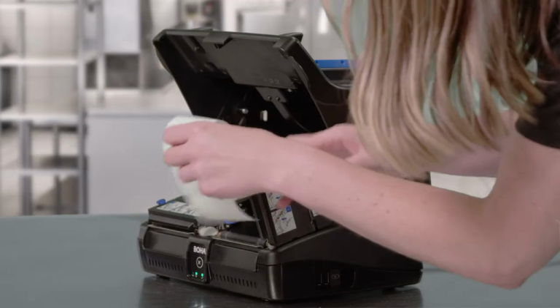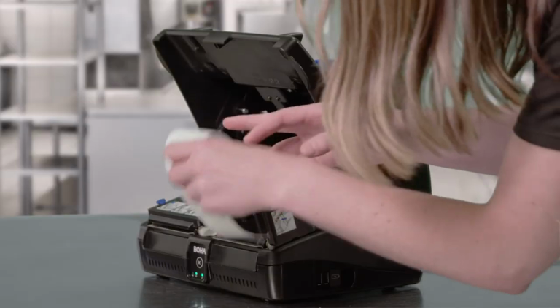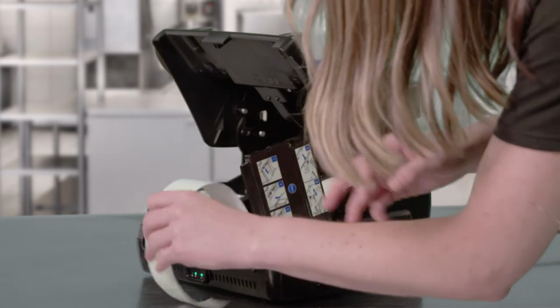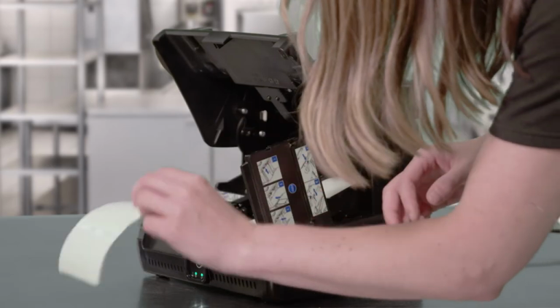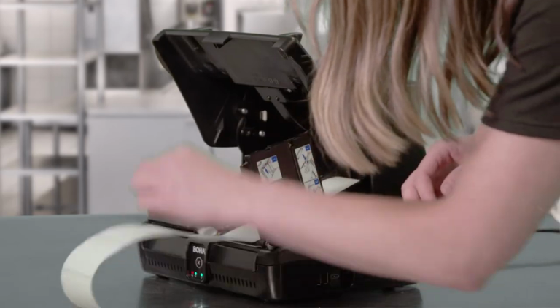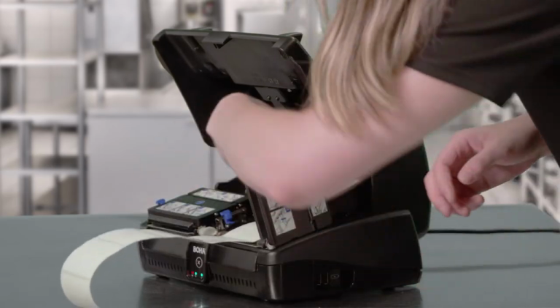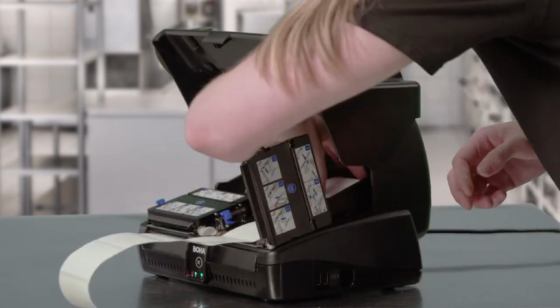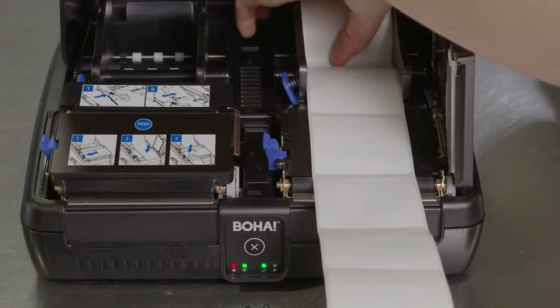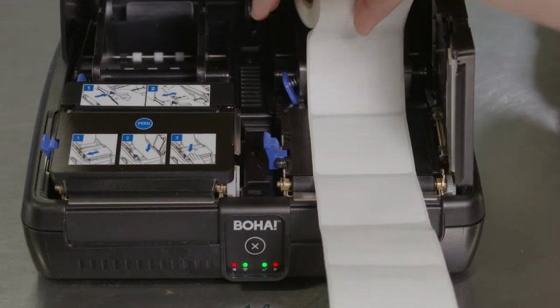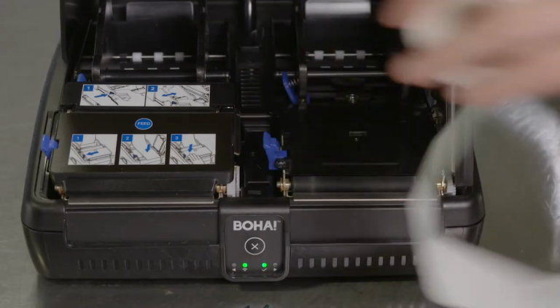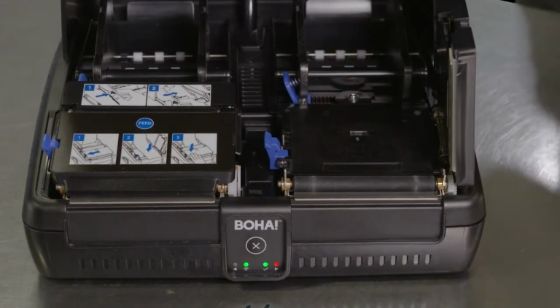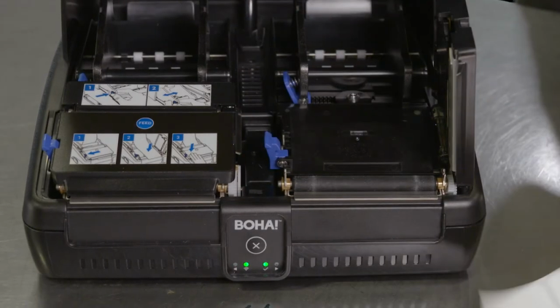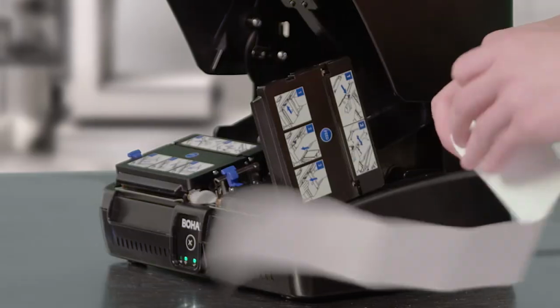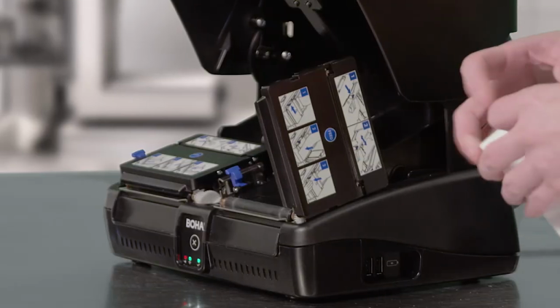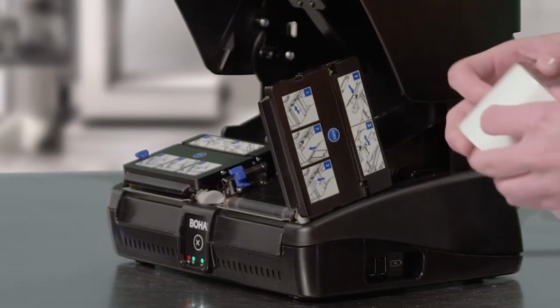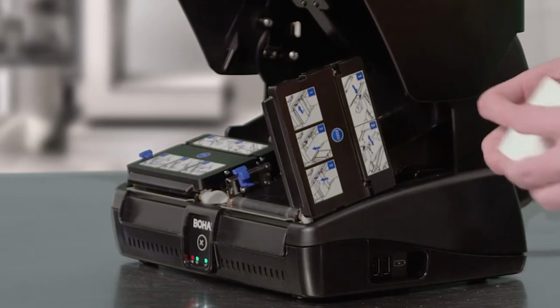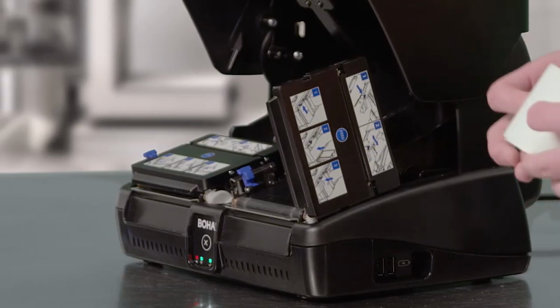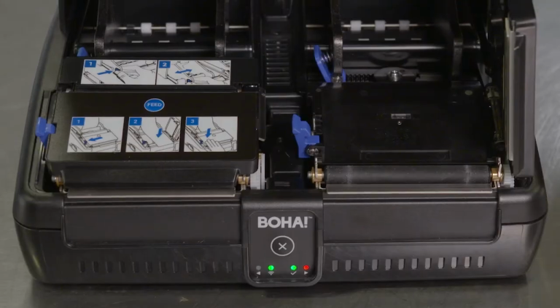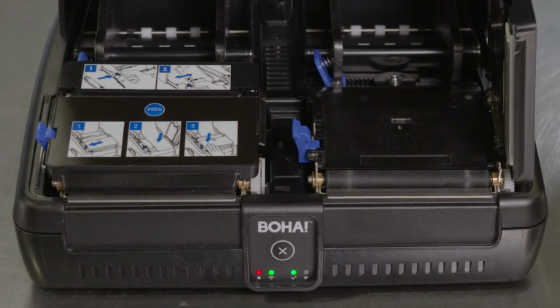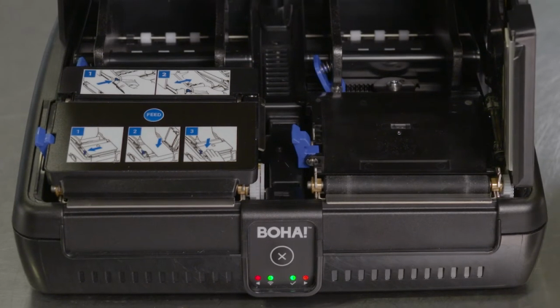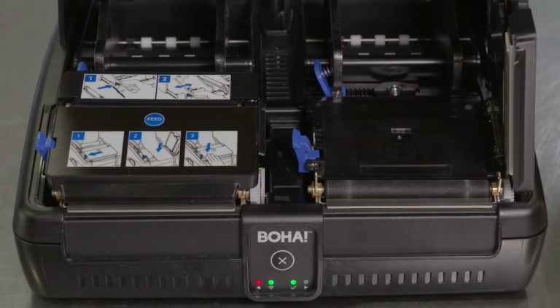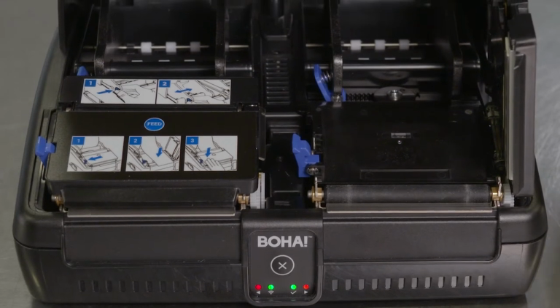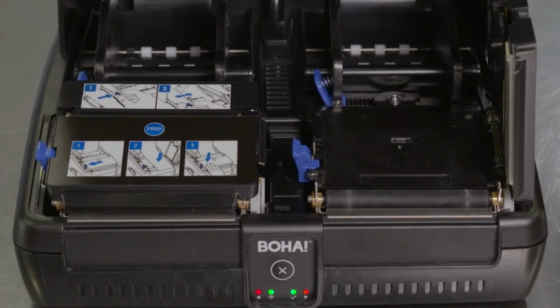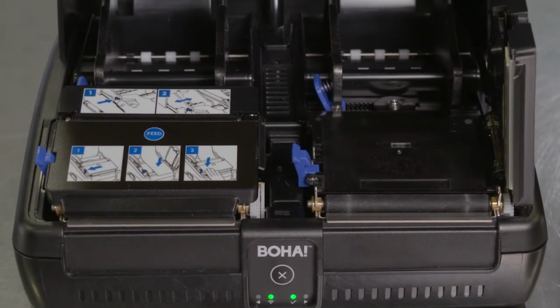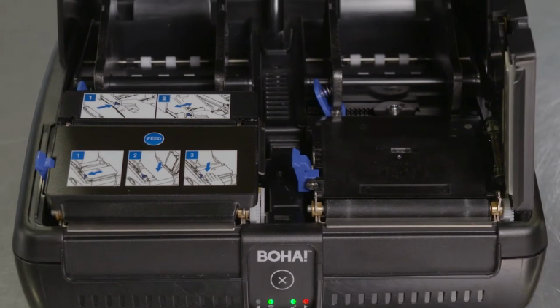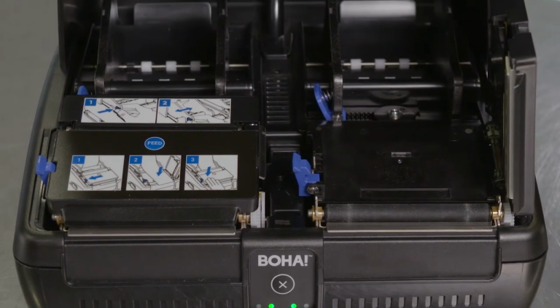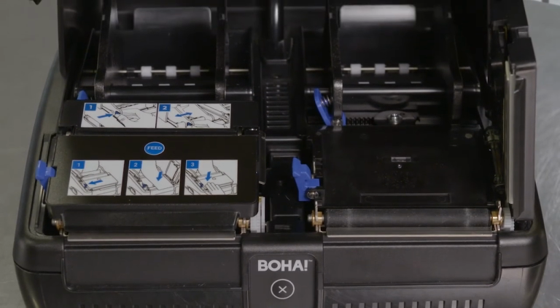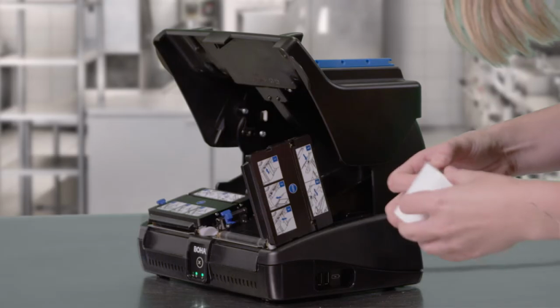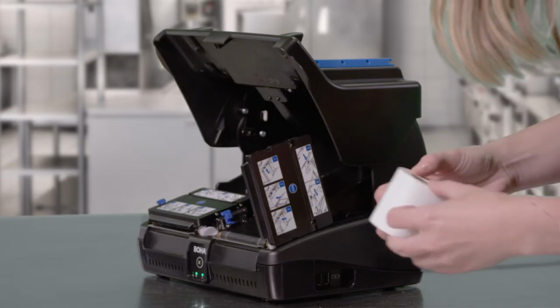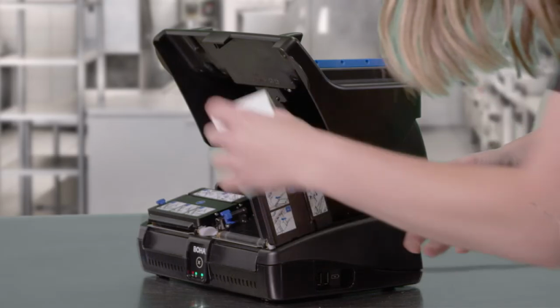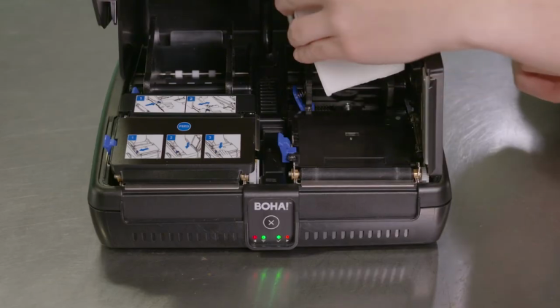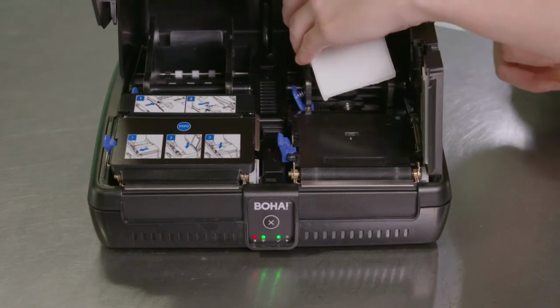Remove the label roll and any obstructions in the printer mechanism area. Because of the open label path, you should be able to easily spot any obstructions in the printer area. When you've removed all obstructions,